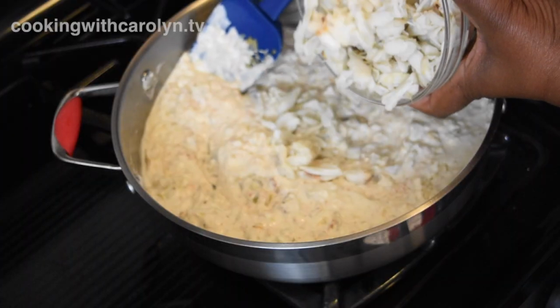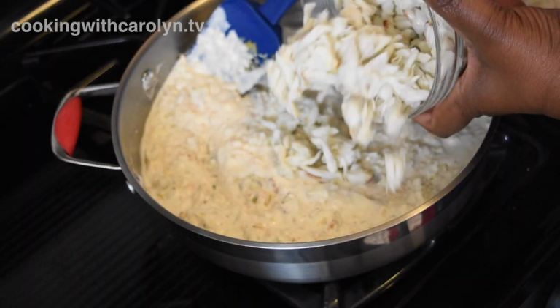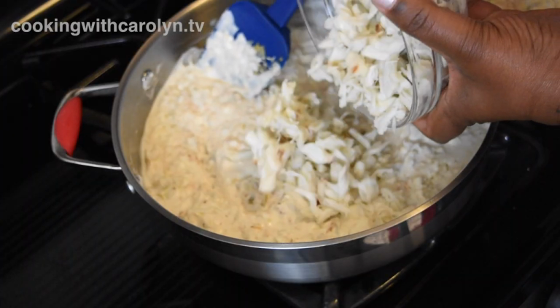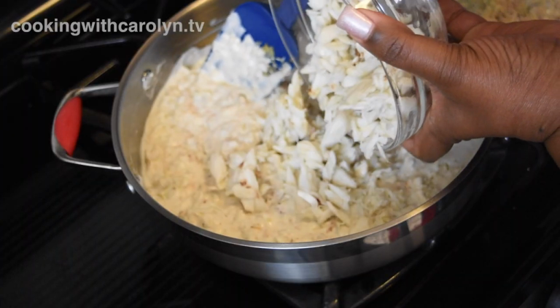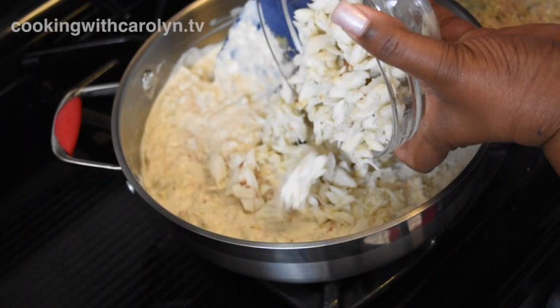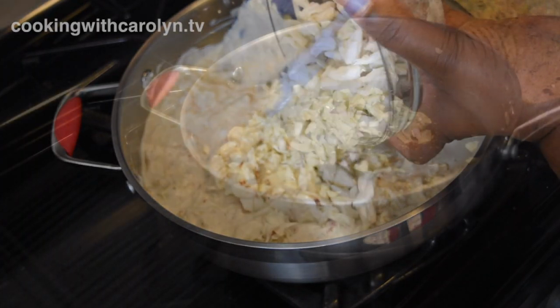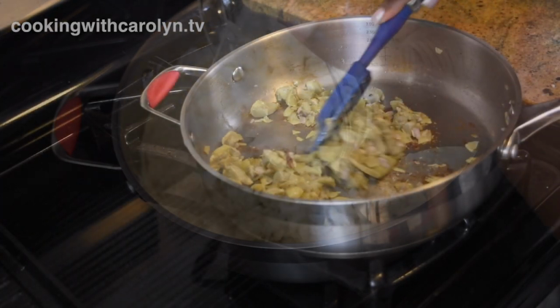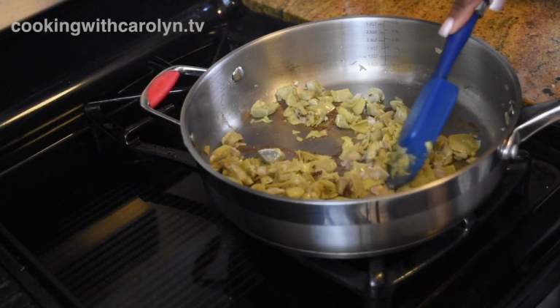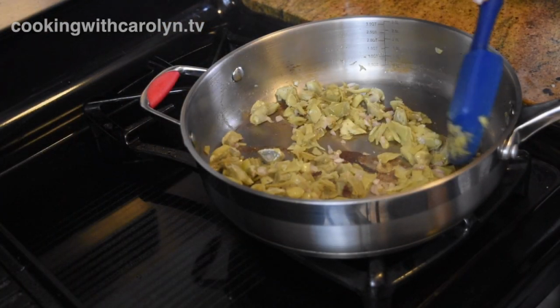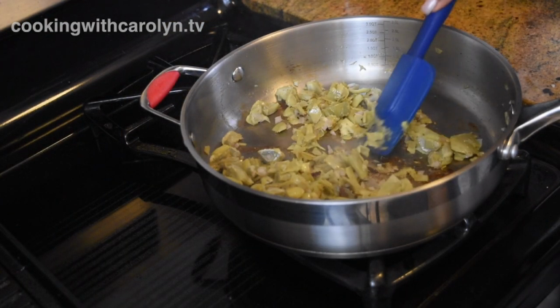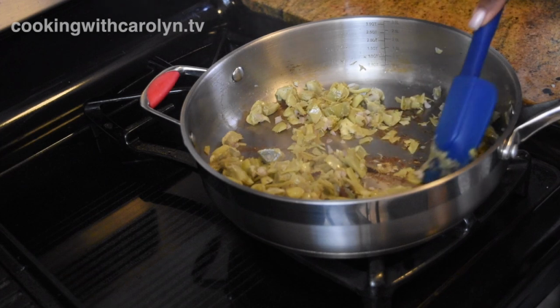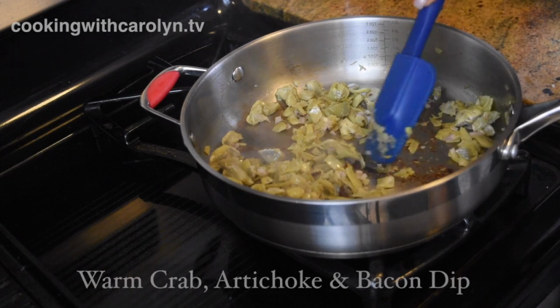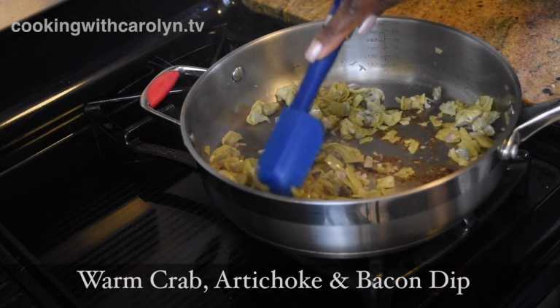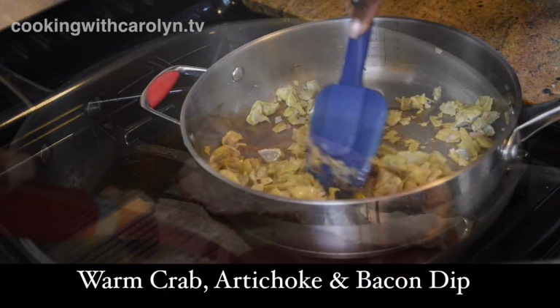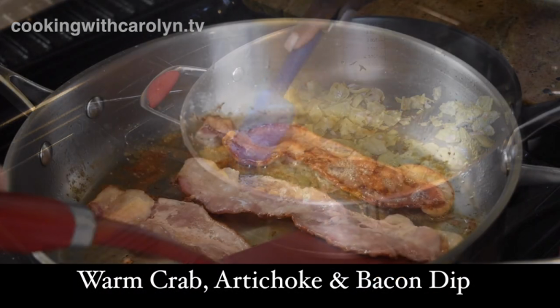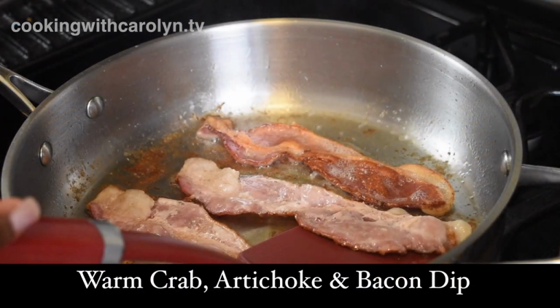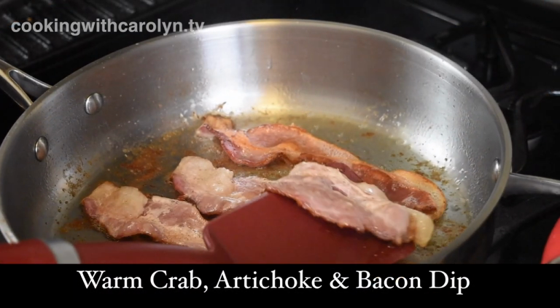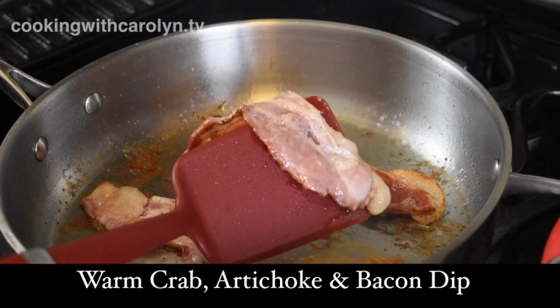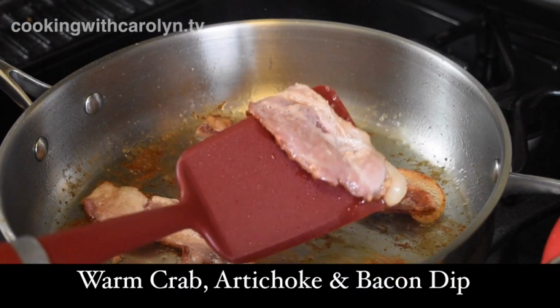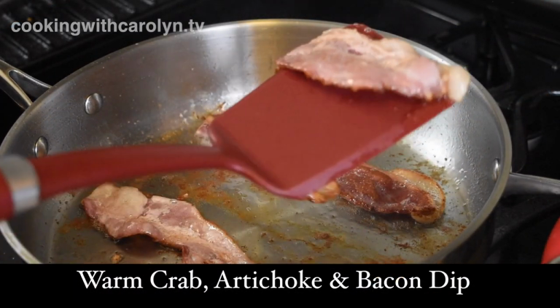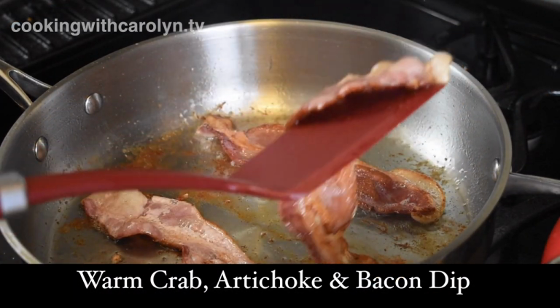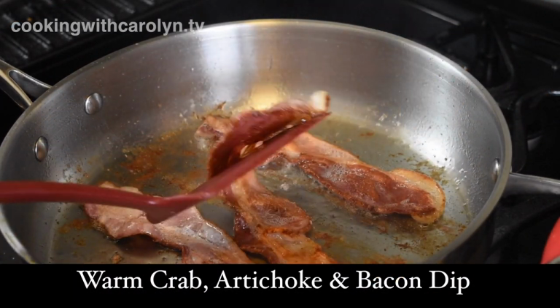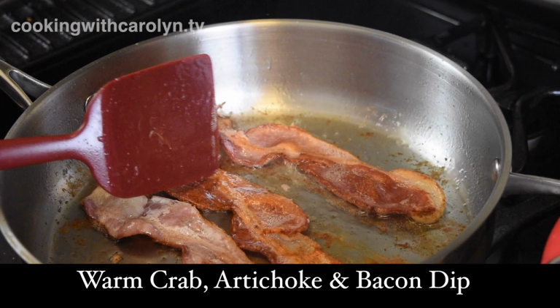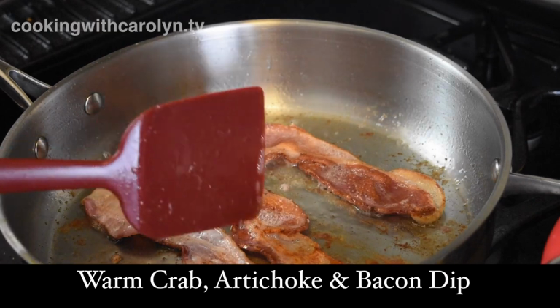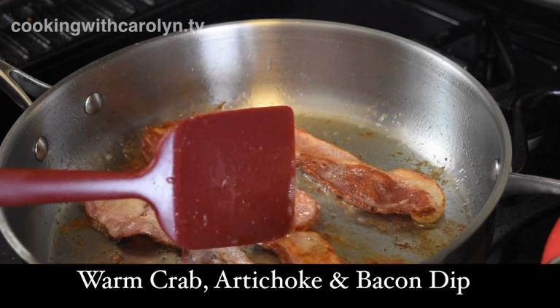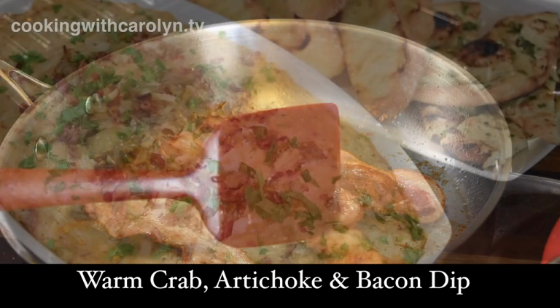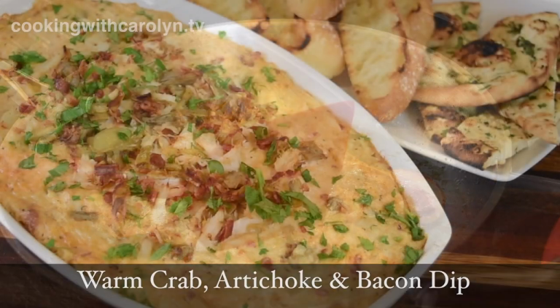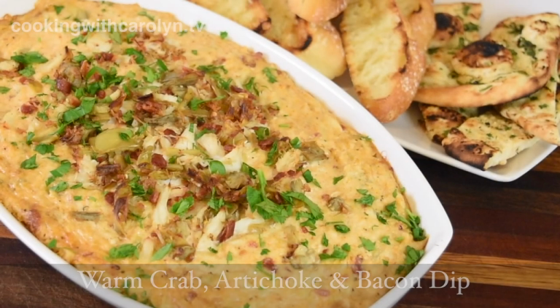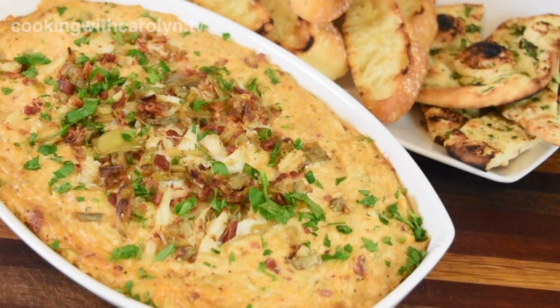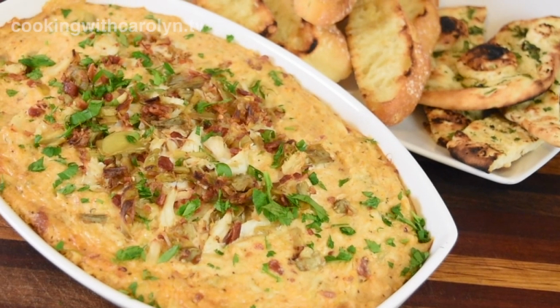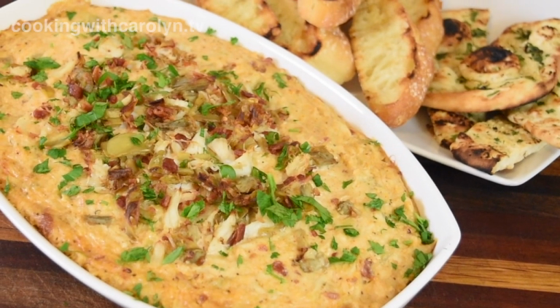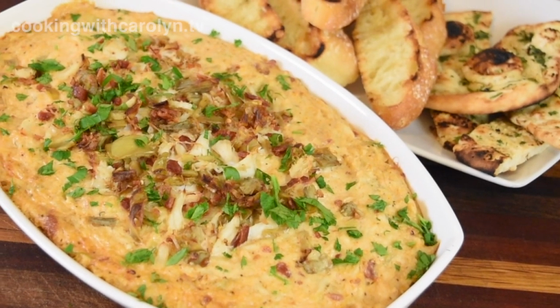What's up guys? Hopefully all of you are doing well. For today's Super Bowl recipe we're gonna be making a warm crab artichoke and bacon dip. This is one of Cheesecake Factory's most popular appetizers, but of course we're gonna be doing it my way. Let's get into it.